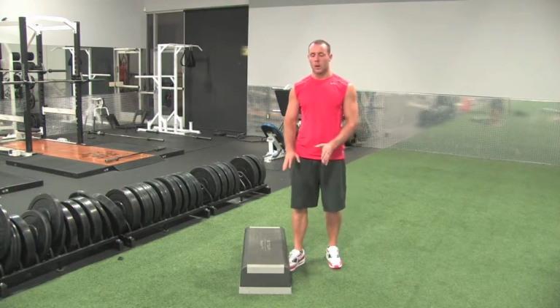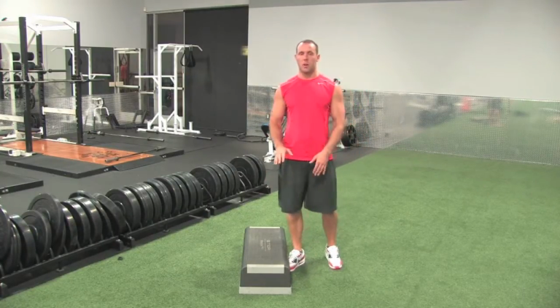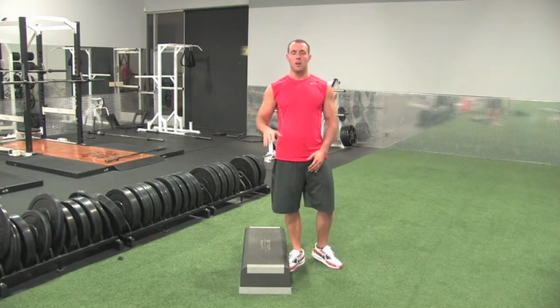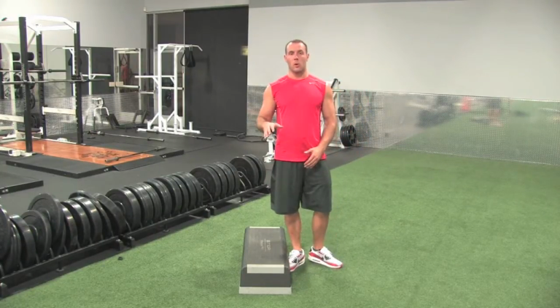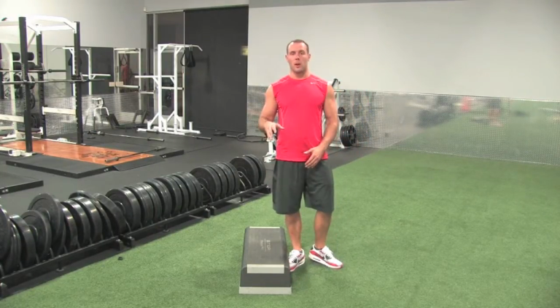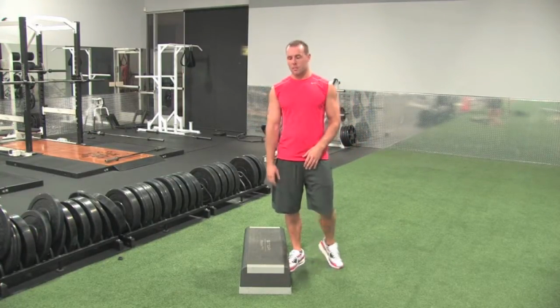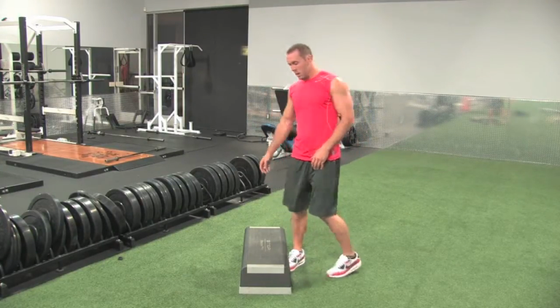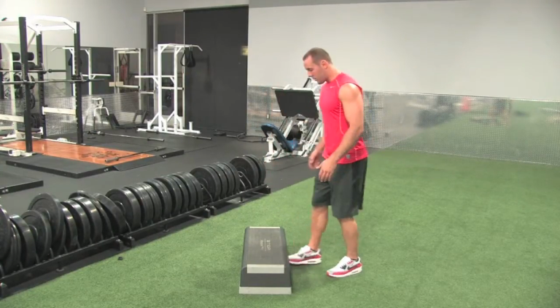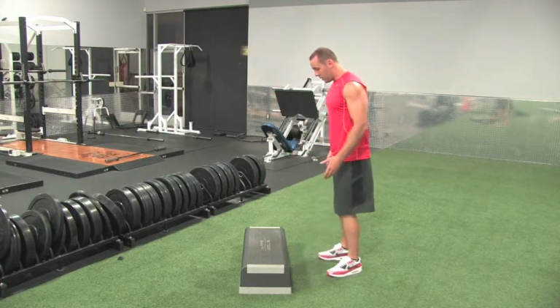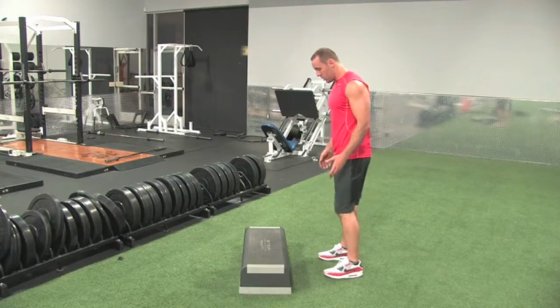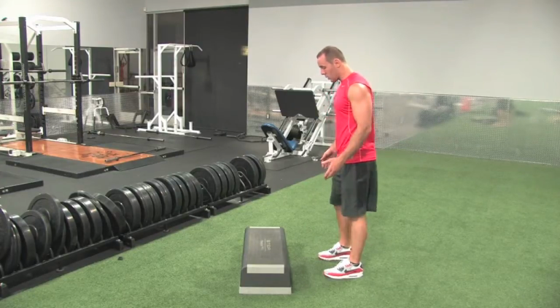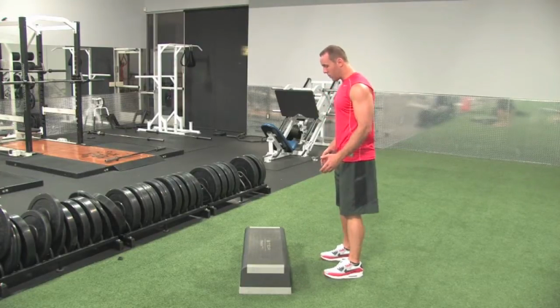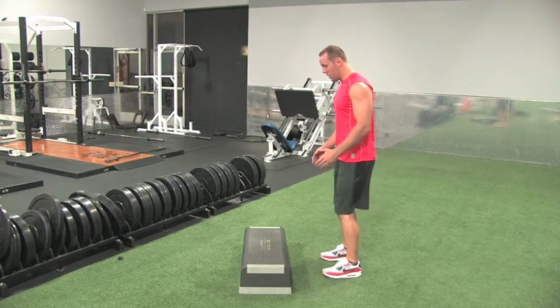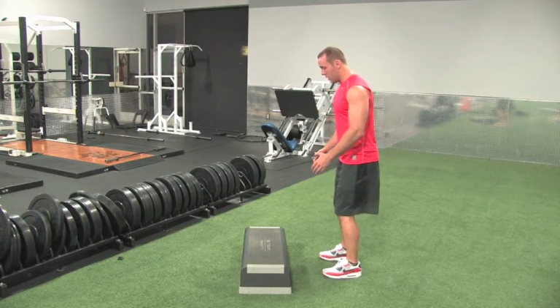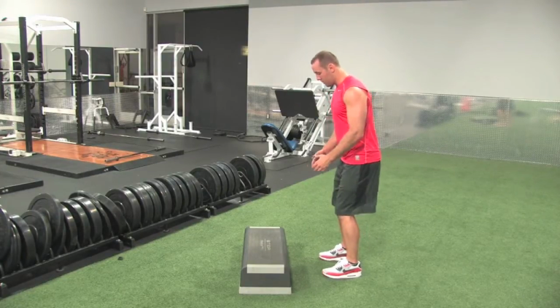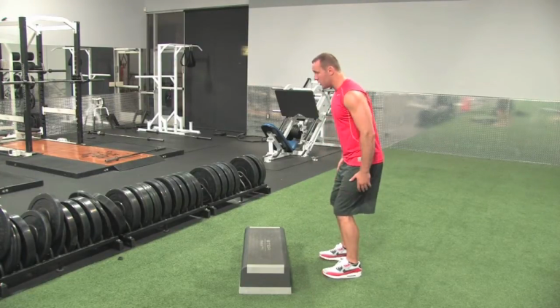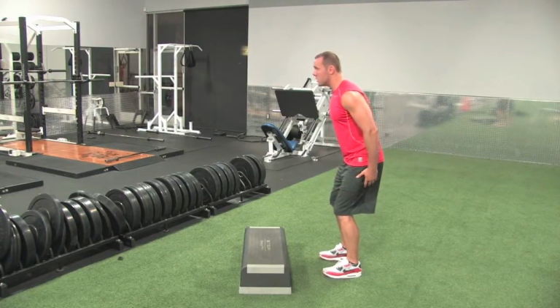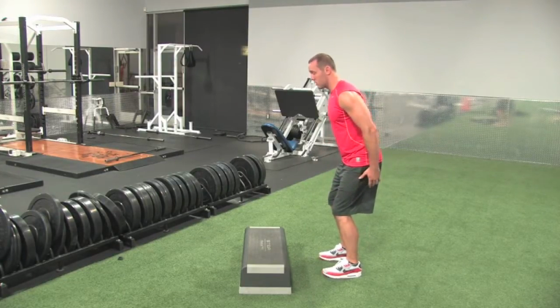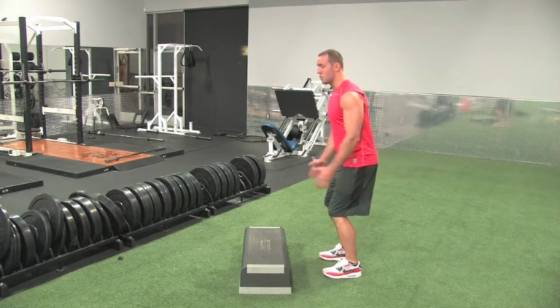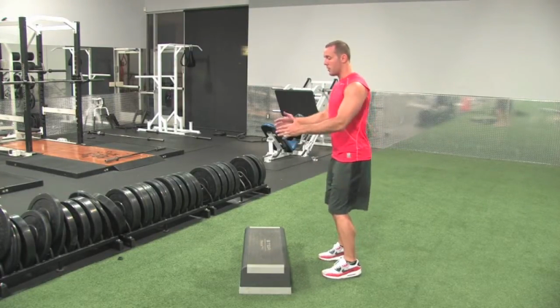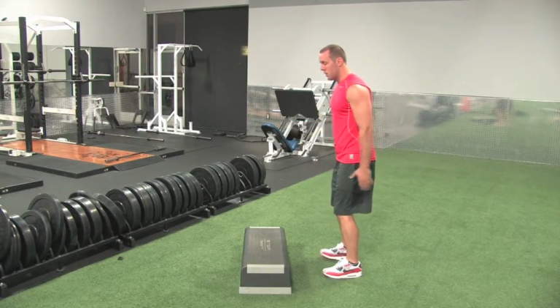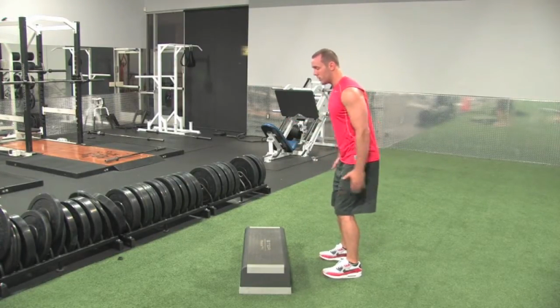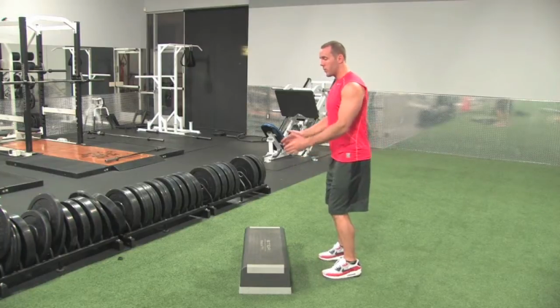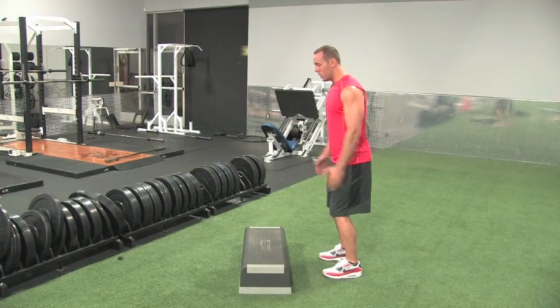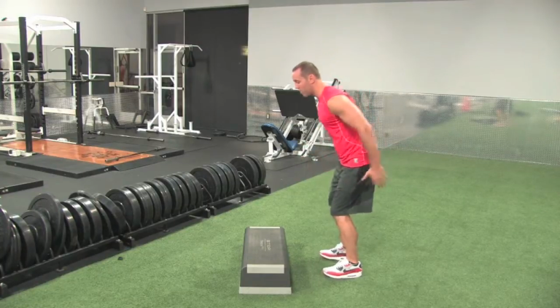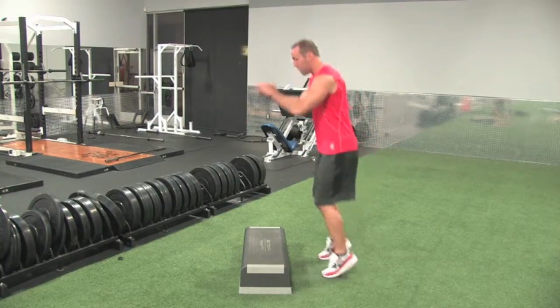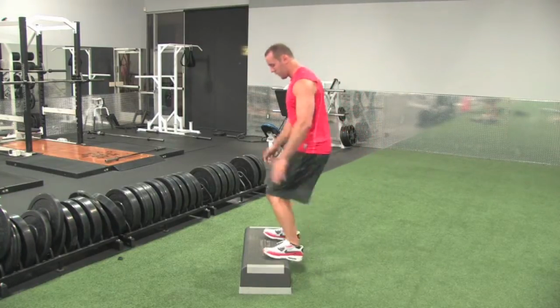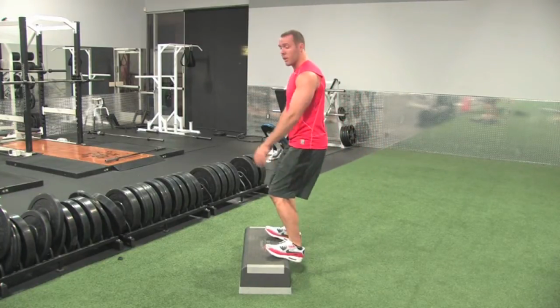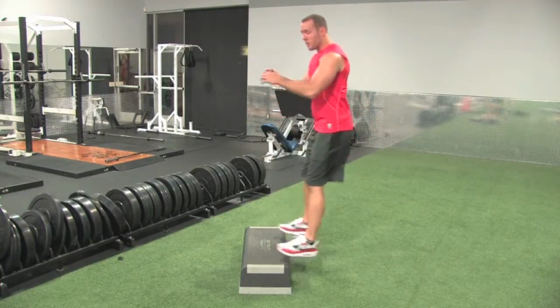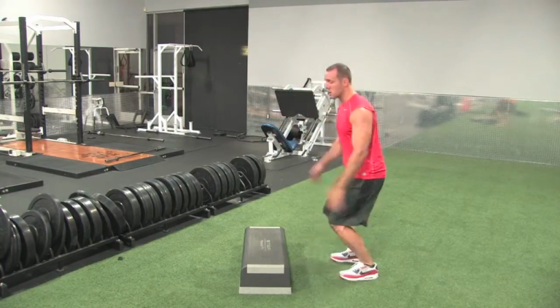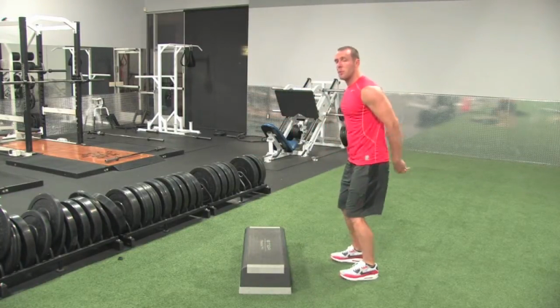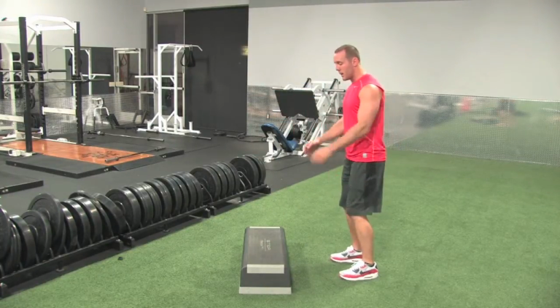Start off lower and work your way up. You can have your feet shoulder width apart. You're going to bend your knees, you're going to explode up, driving through your toes, jumping up, landing on the box, coming back down.